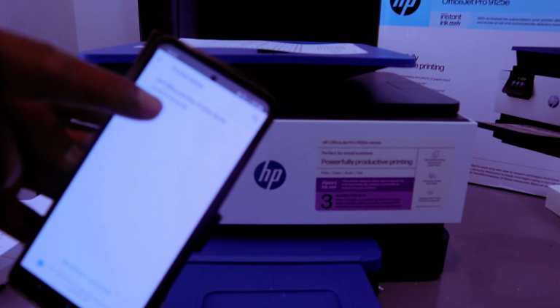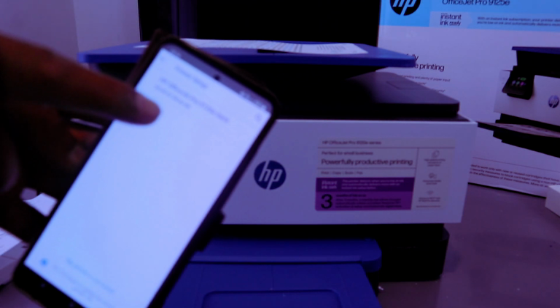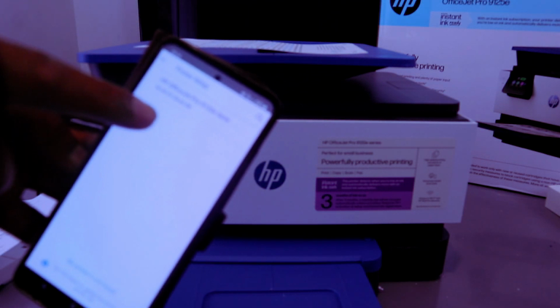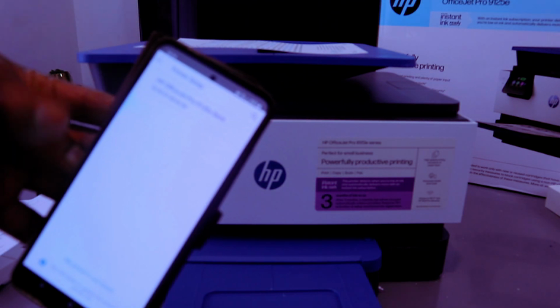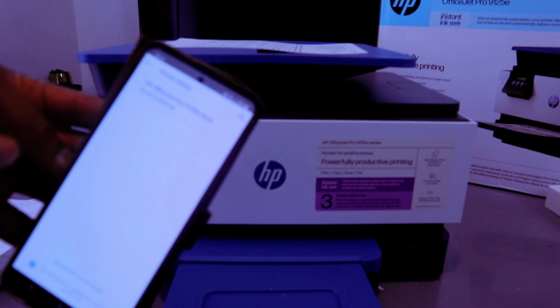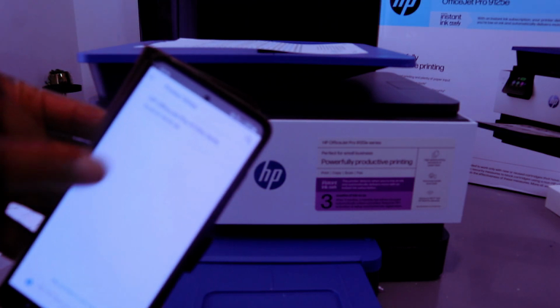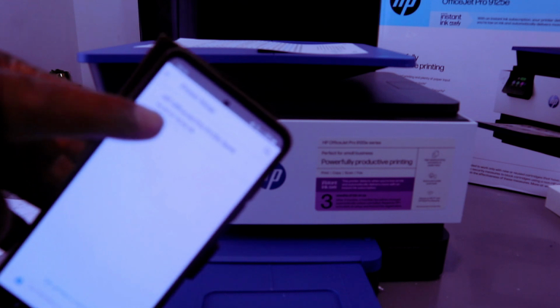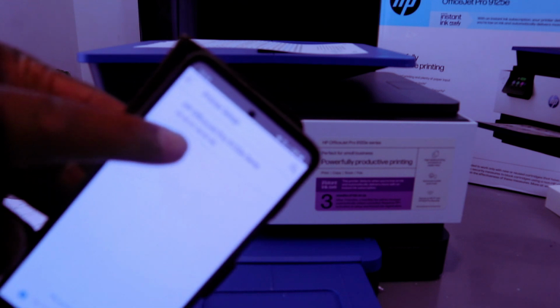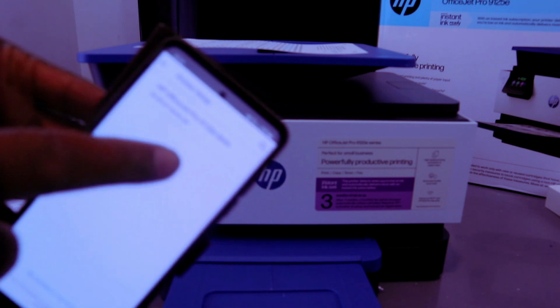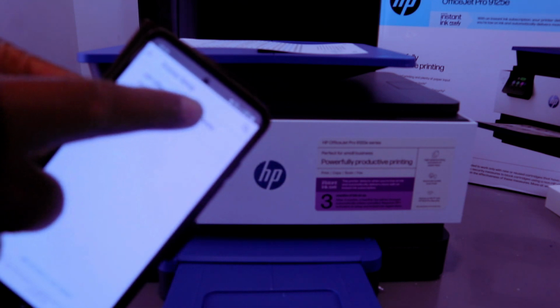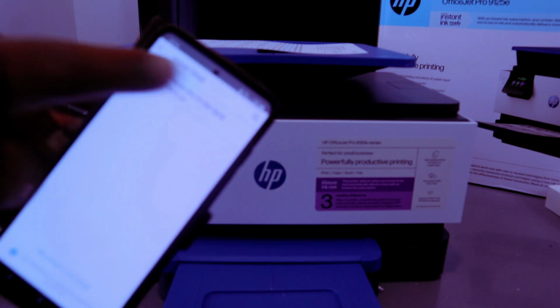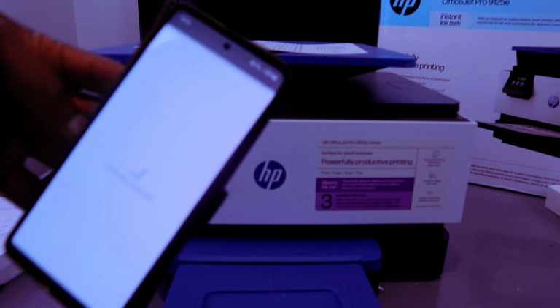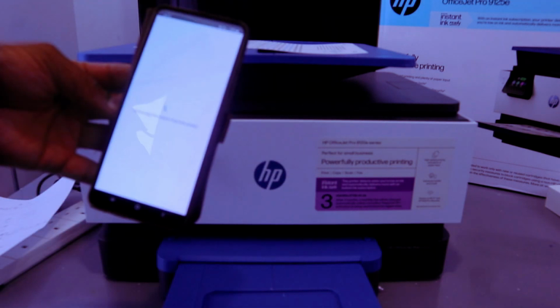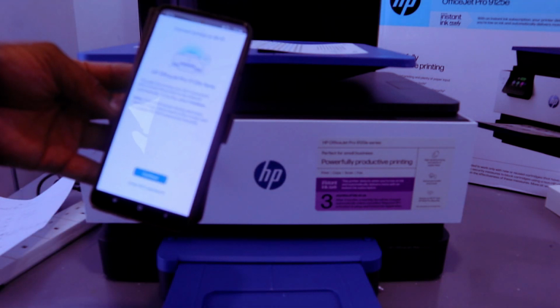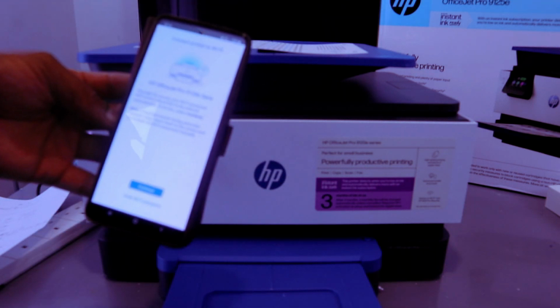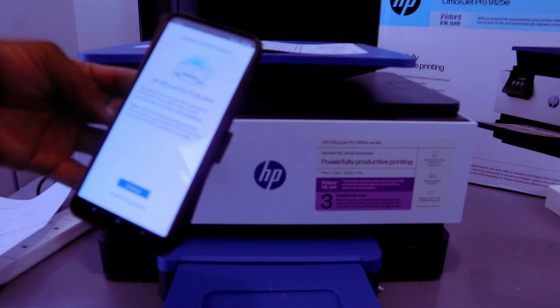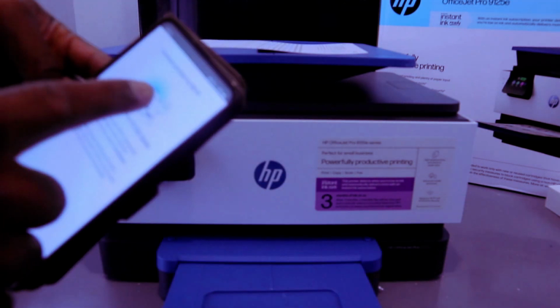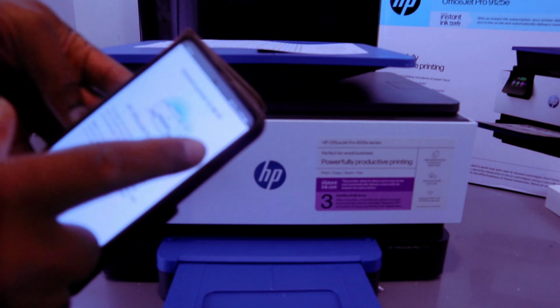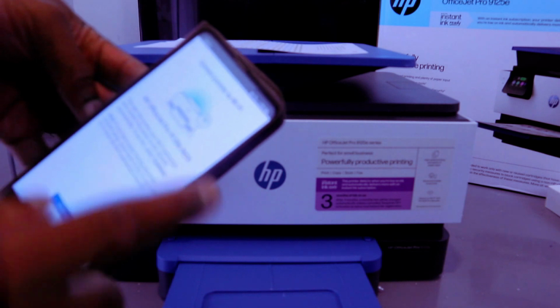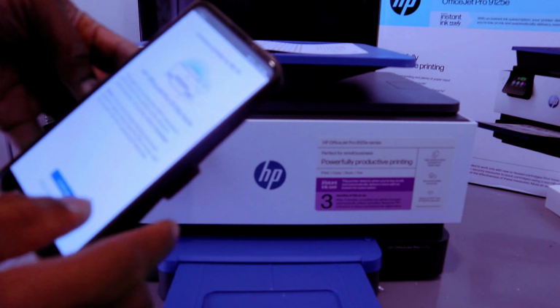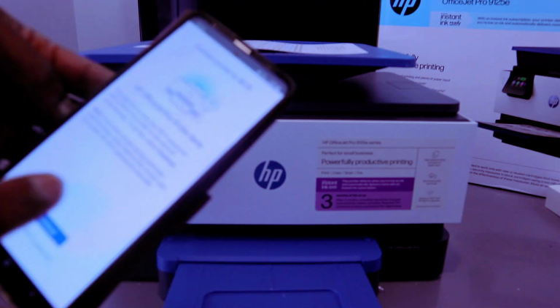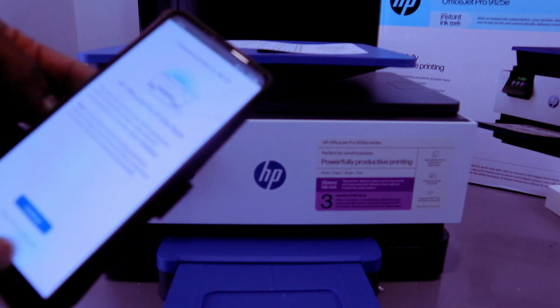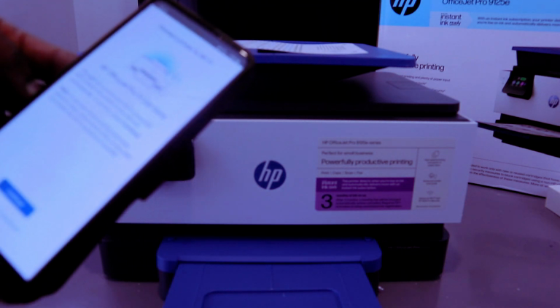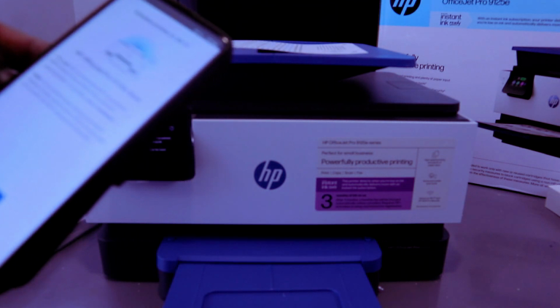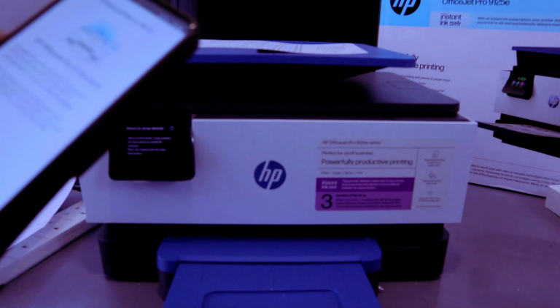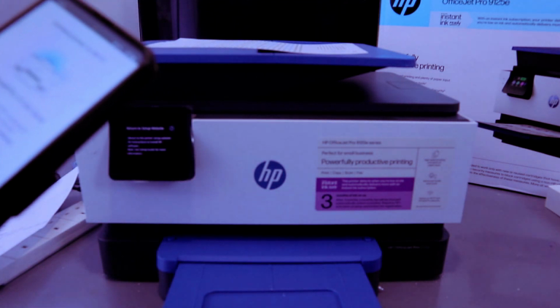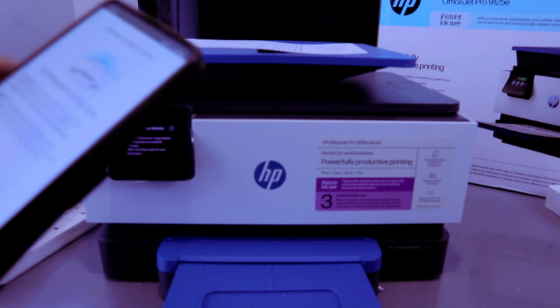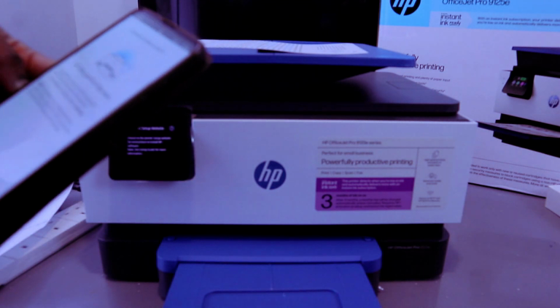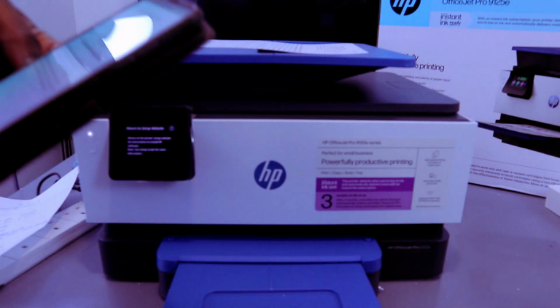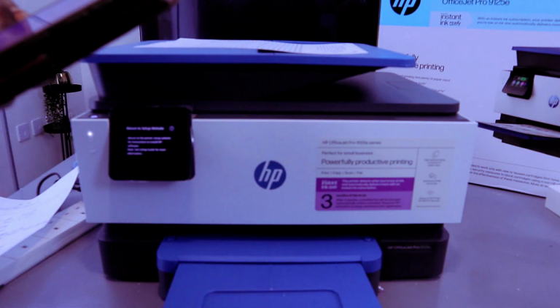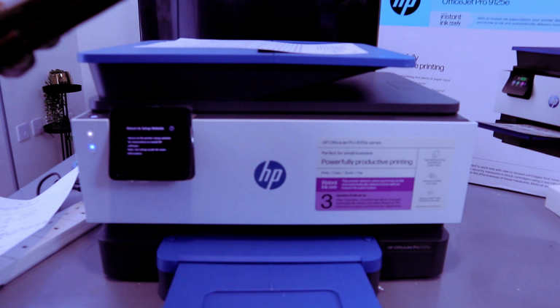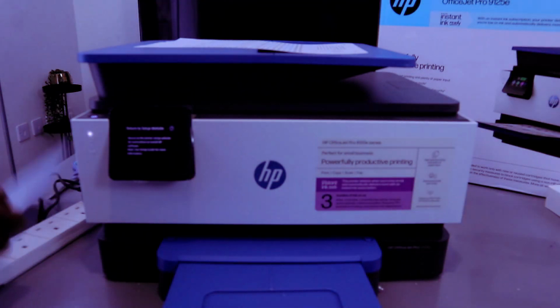The printer has been found. Select it, and the app will start retrieving the information. Then it shows 'Connect printer to Wi-Fi network' — select 'Continue' and enter your Wi-Fi password.